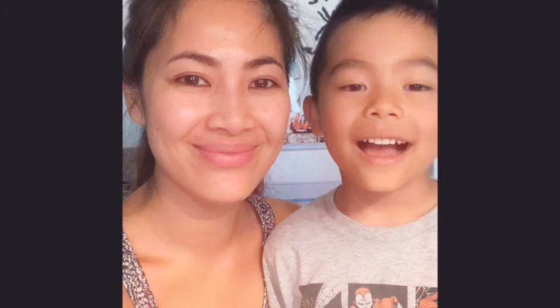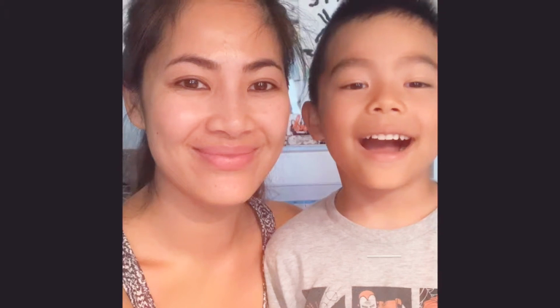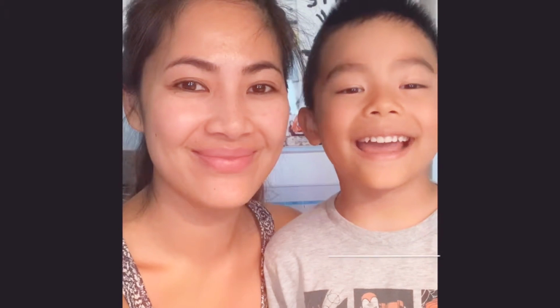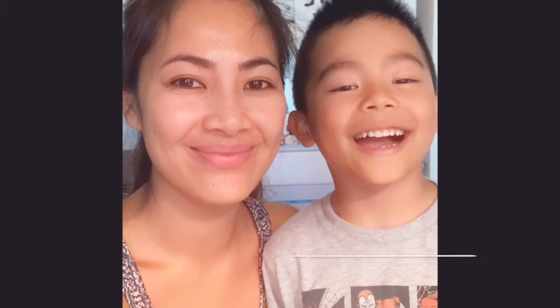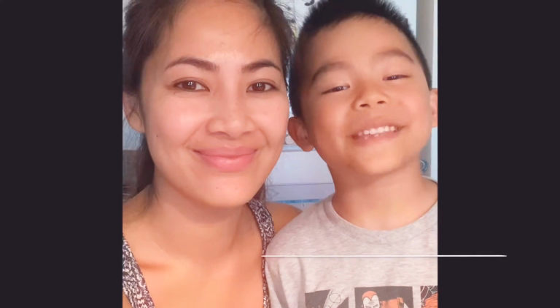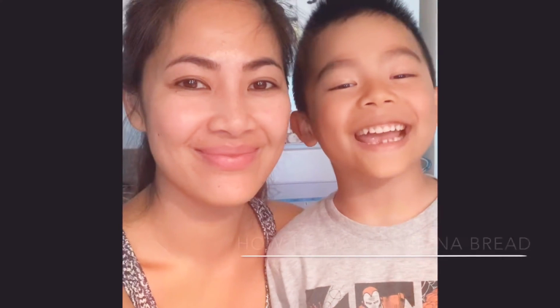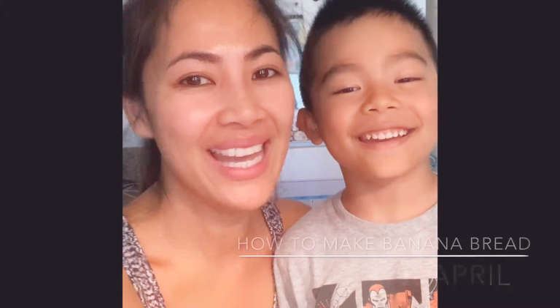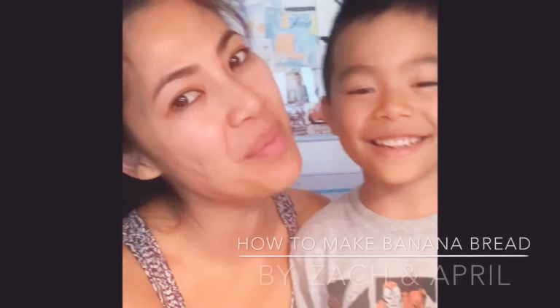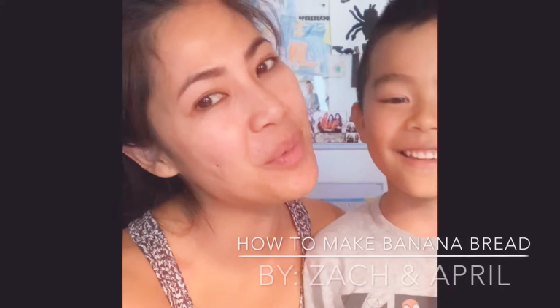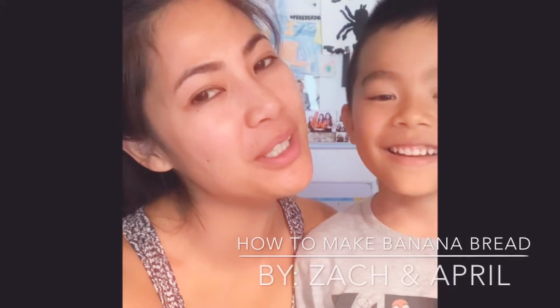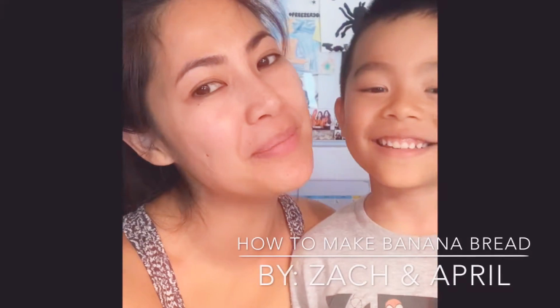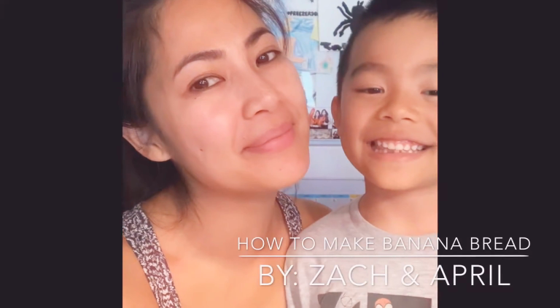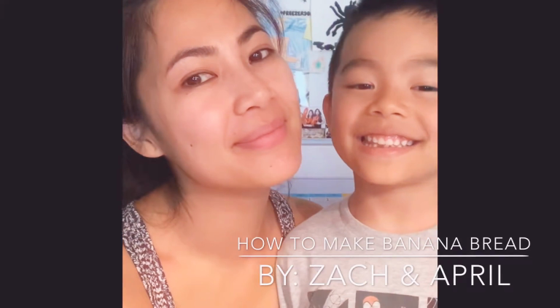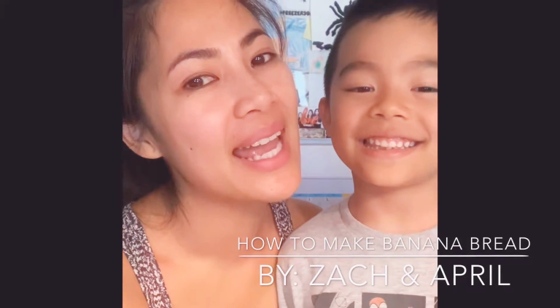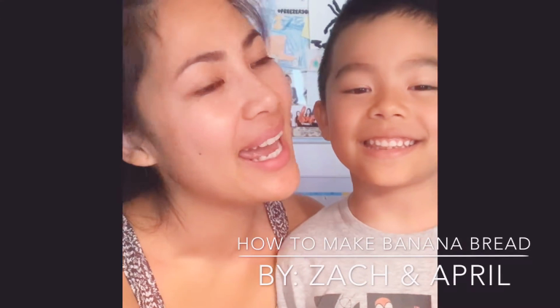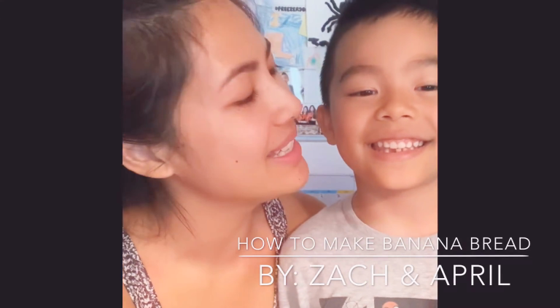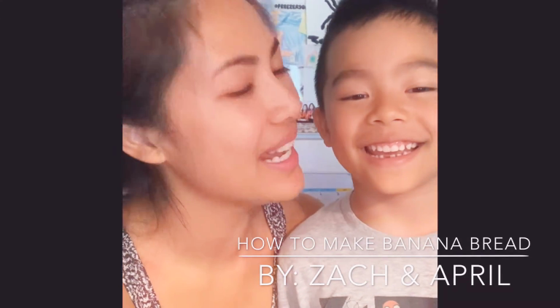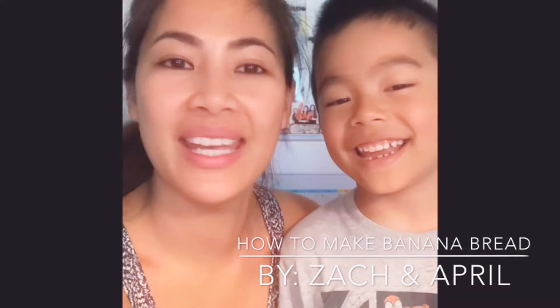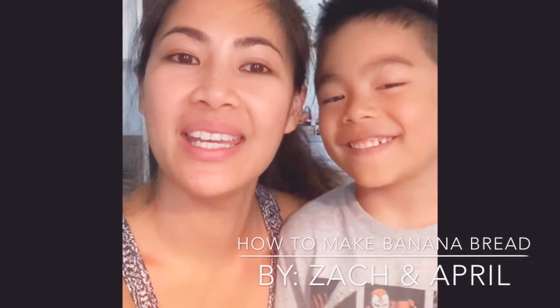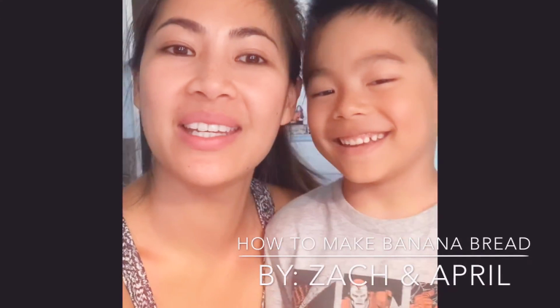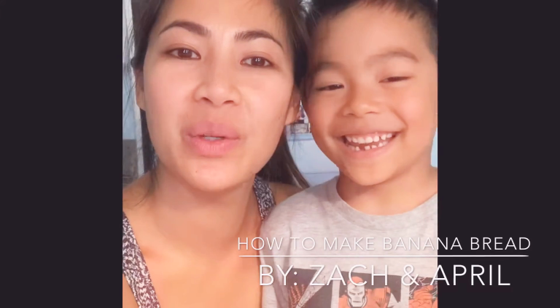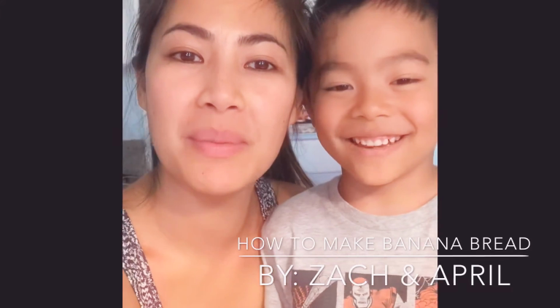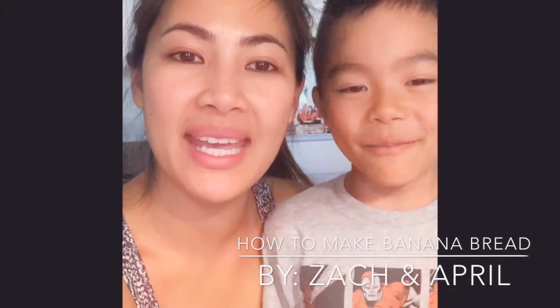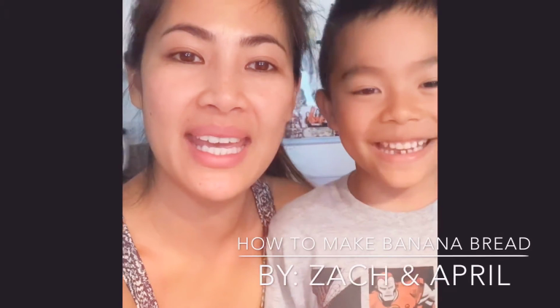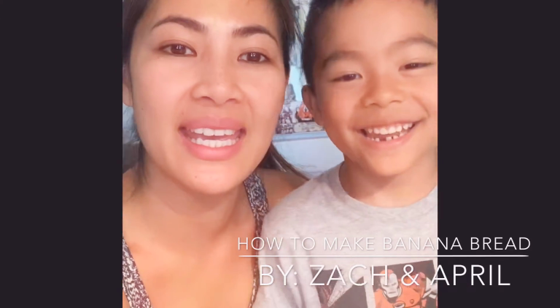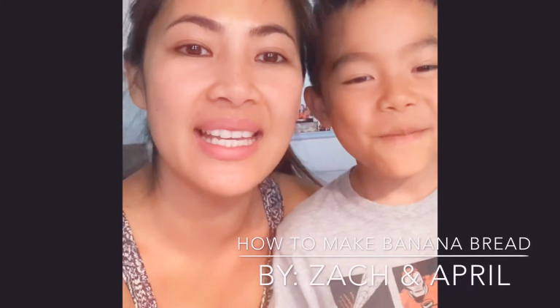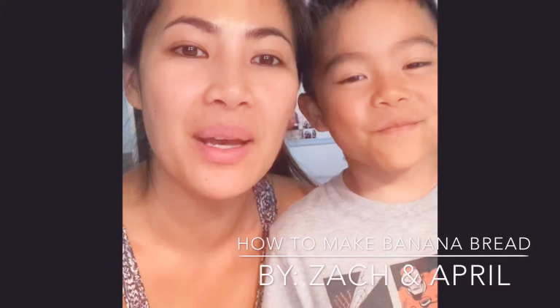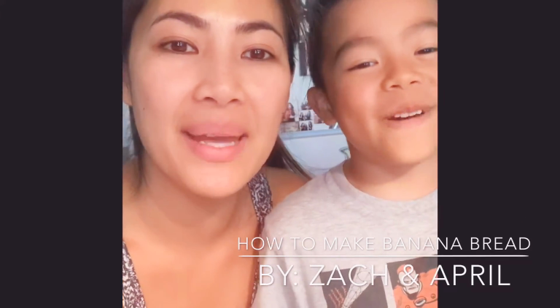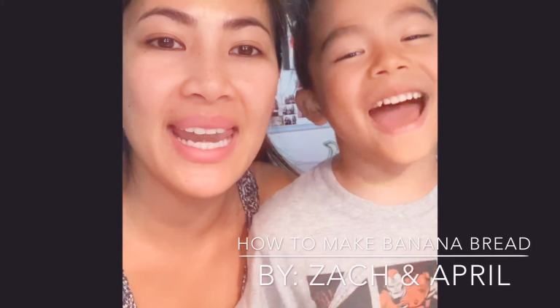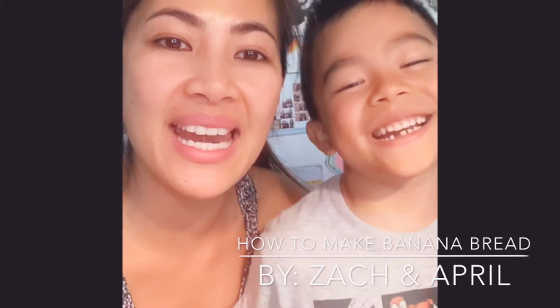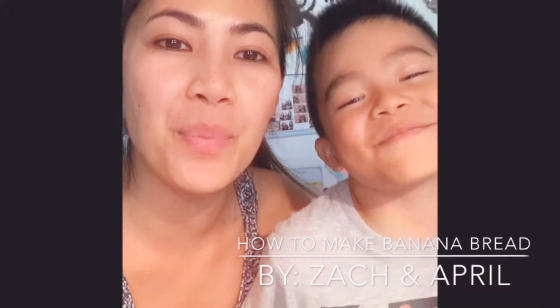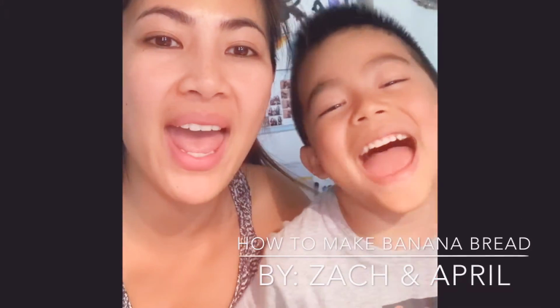Hi, I'm Zach. And I'm April. And today we will be making banana bread.